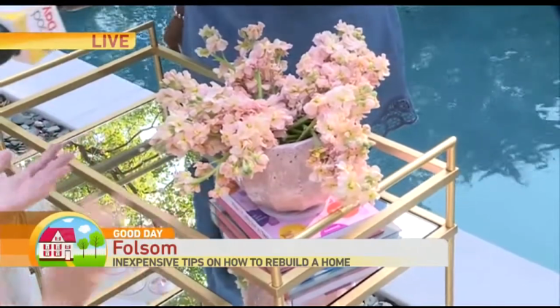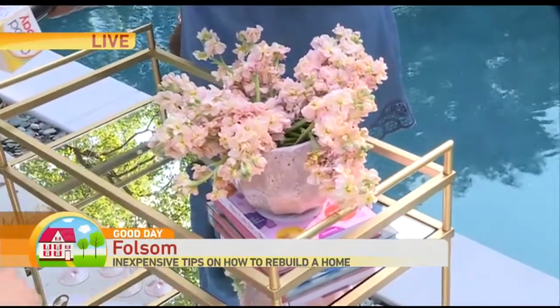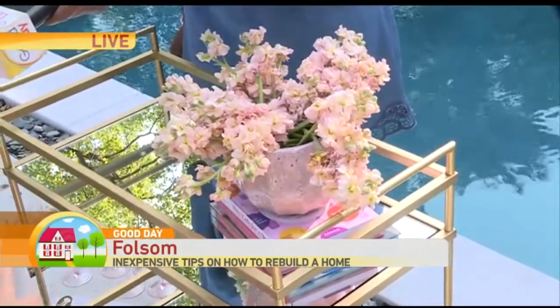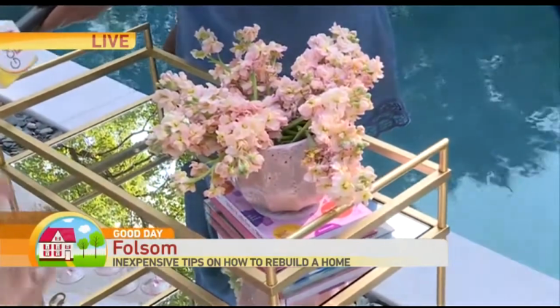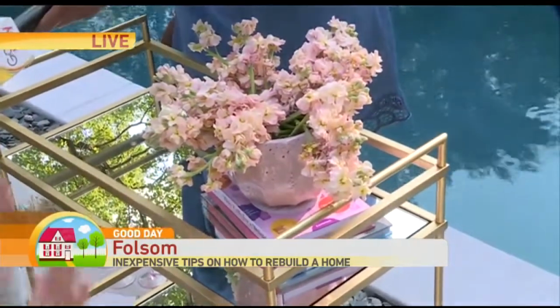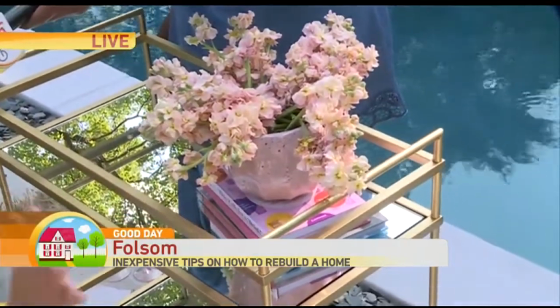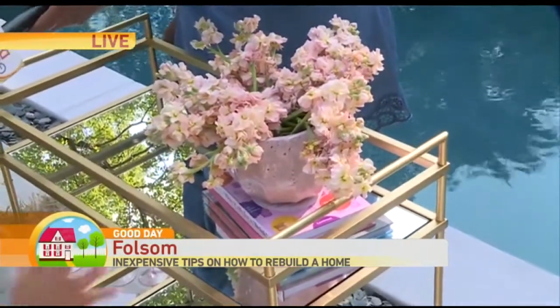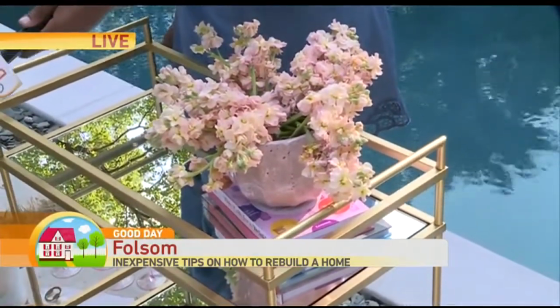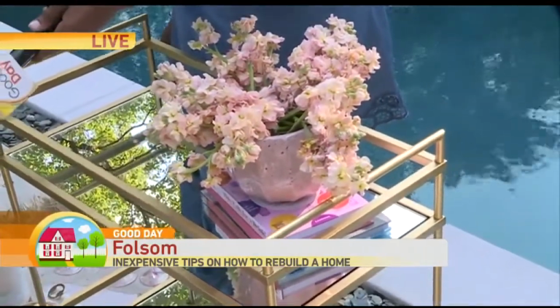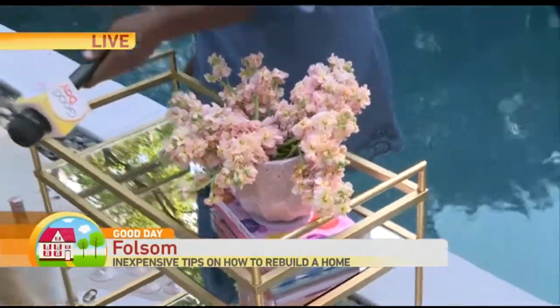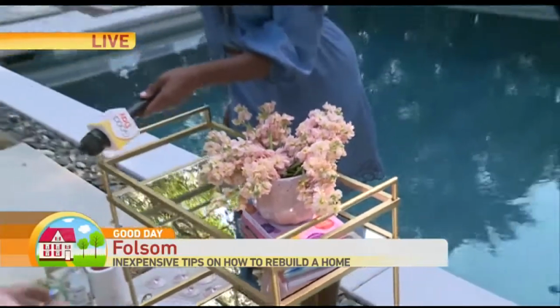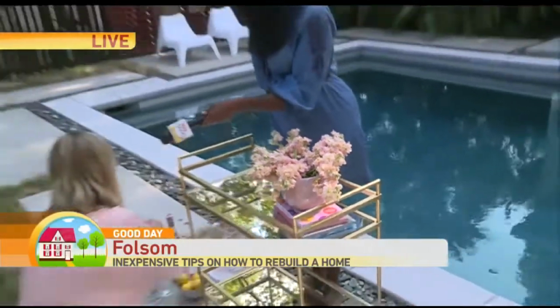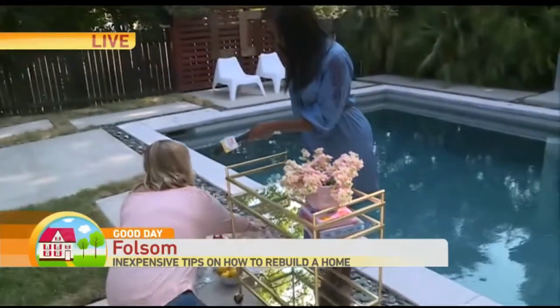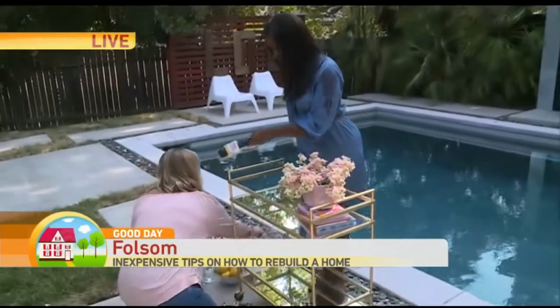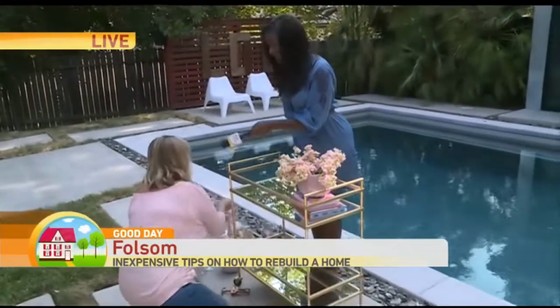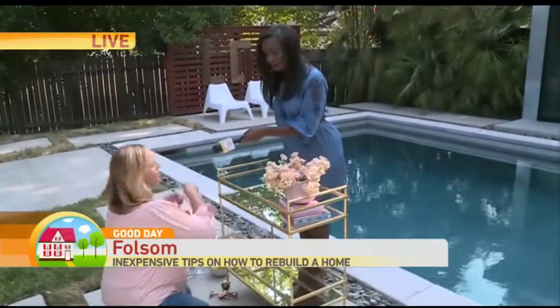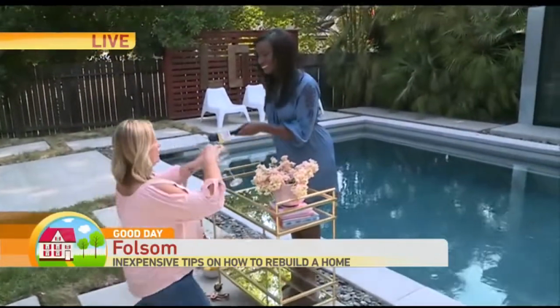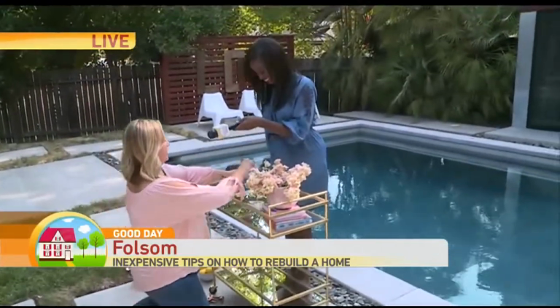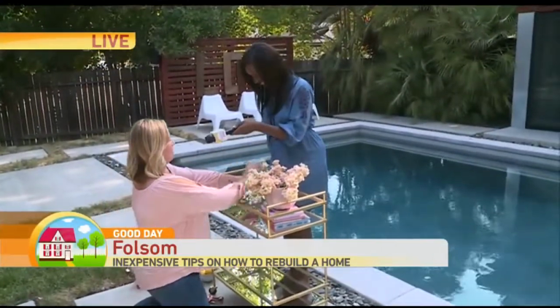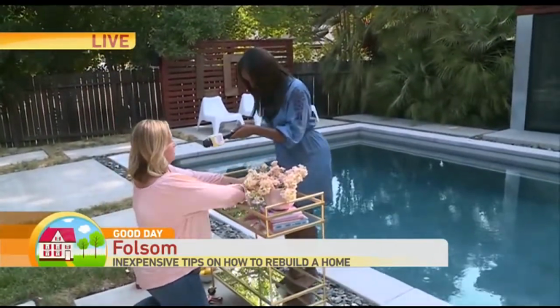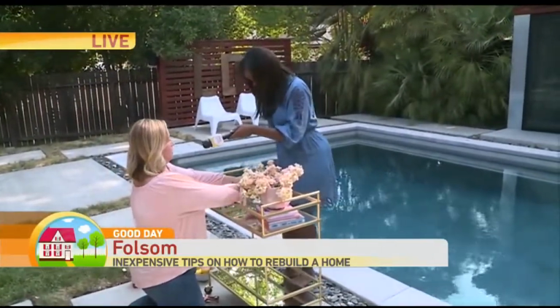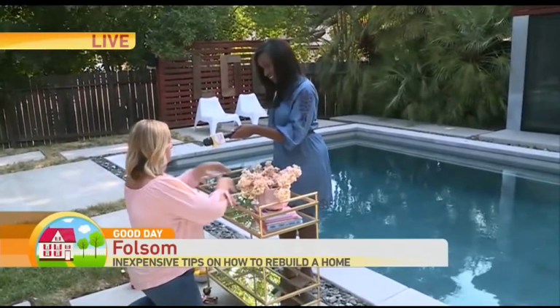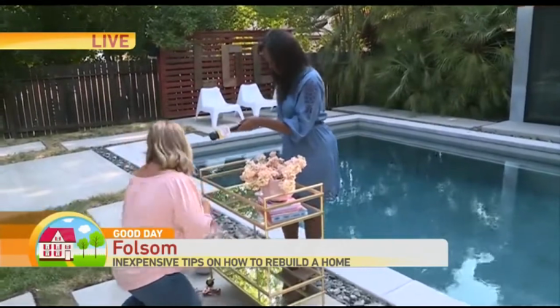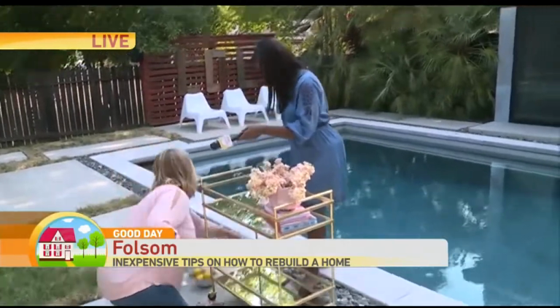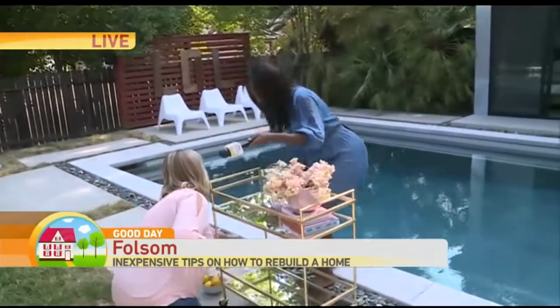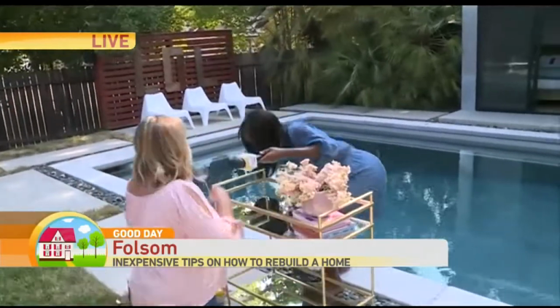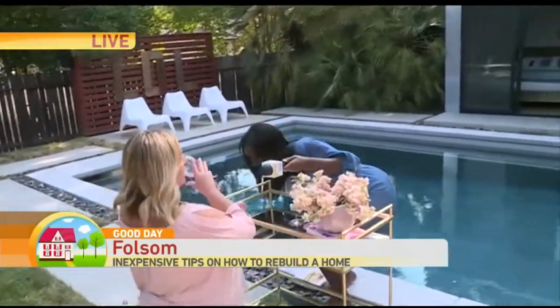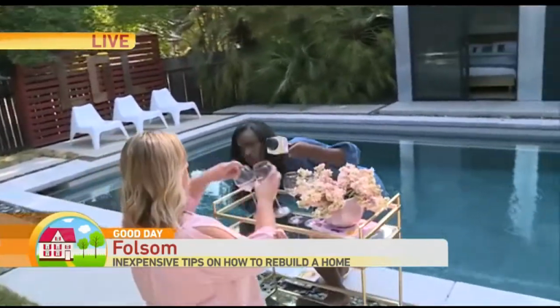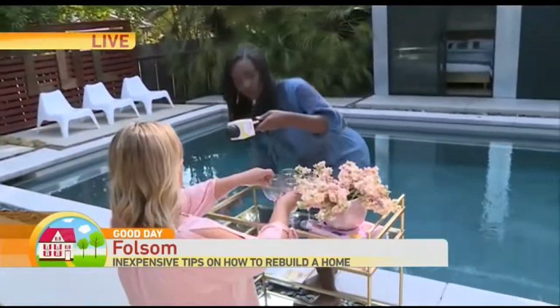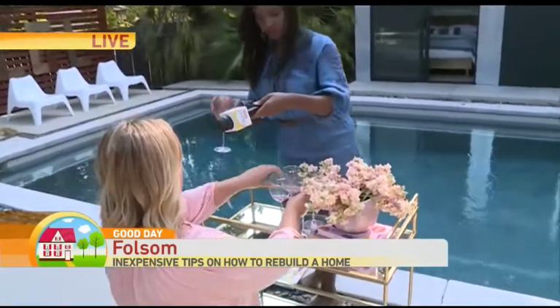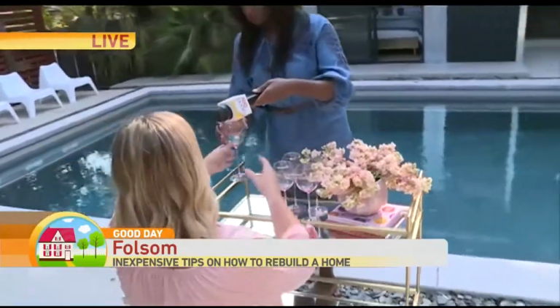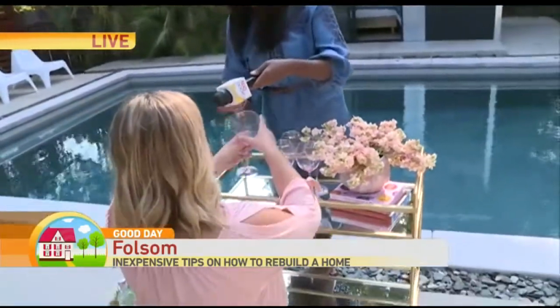Beautiful — flowers, greenery, succulents, any kind of life. Bring some life. Obviously we need some glassware. We got these really beautiful Anthropologie wine glasses with a pretty brass detail.